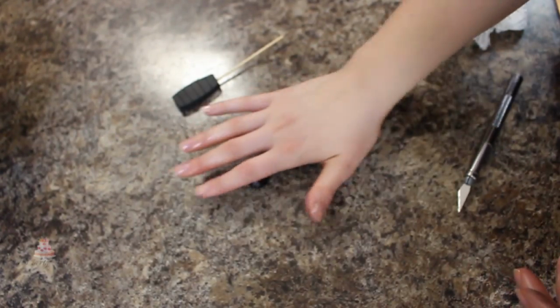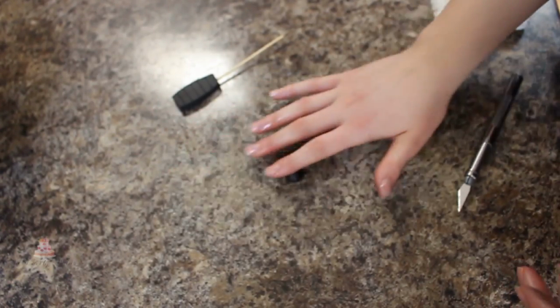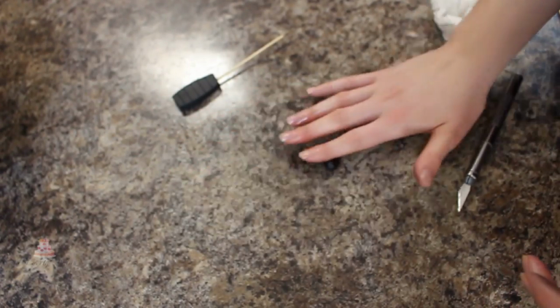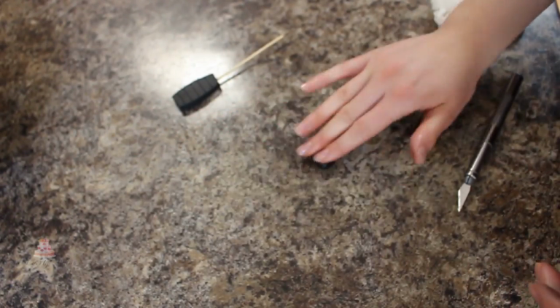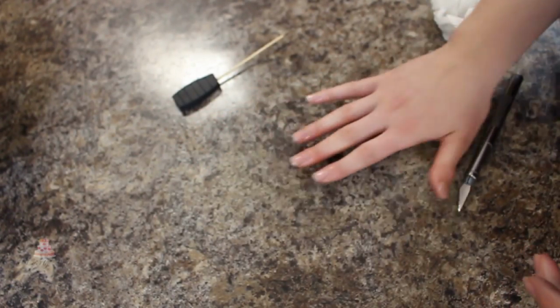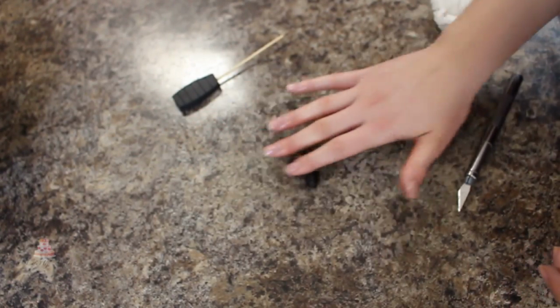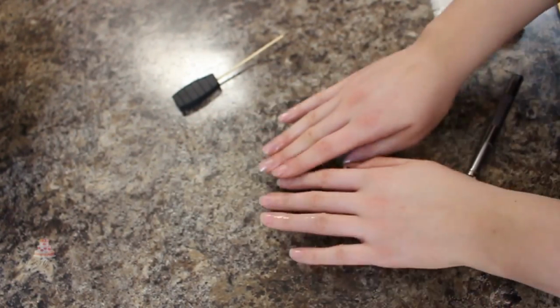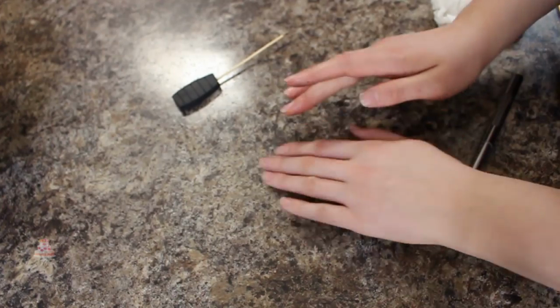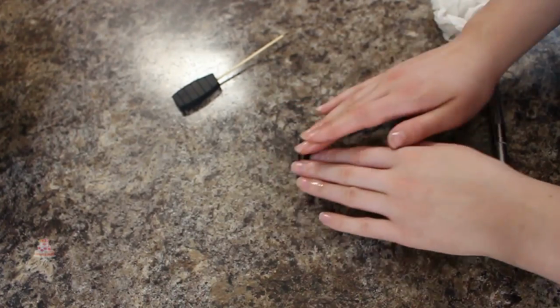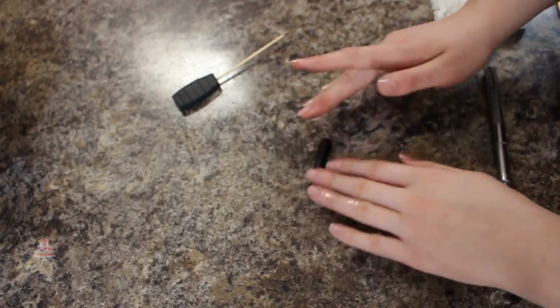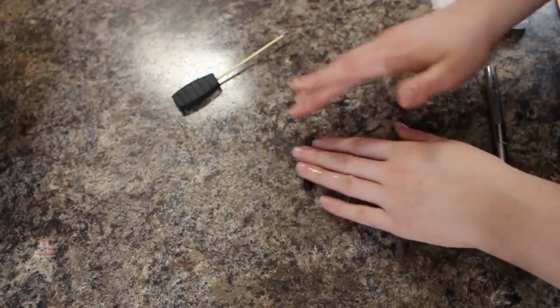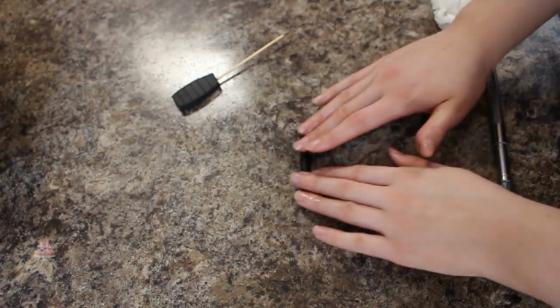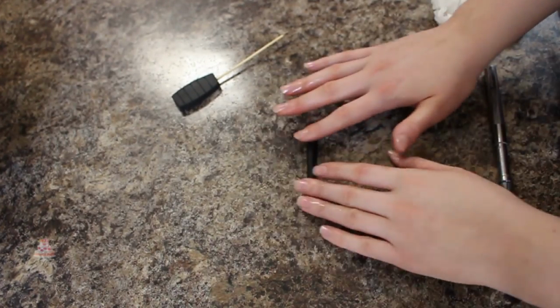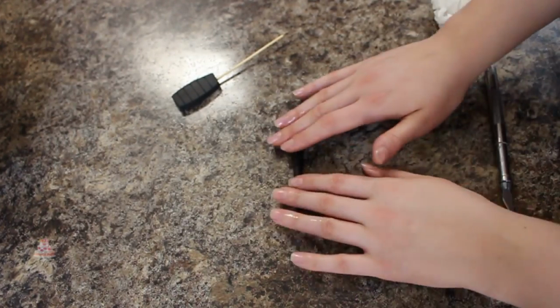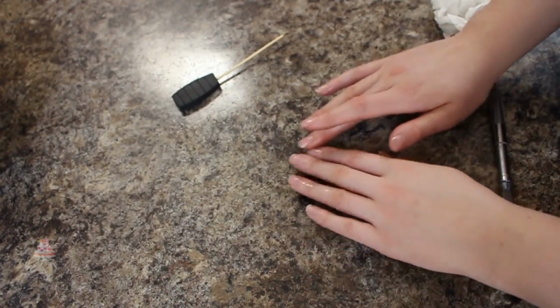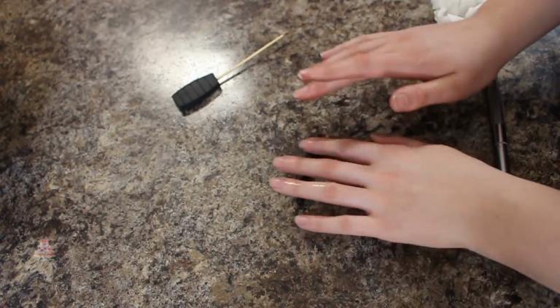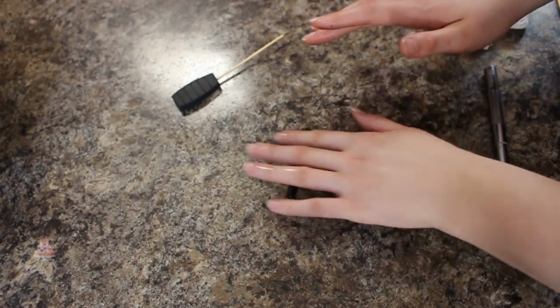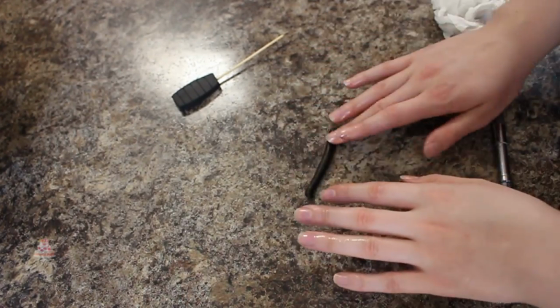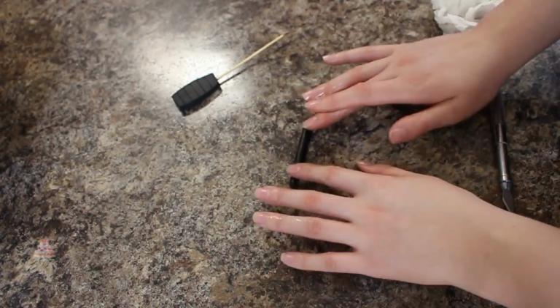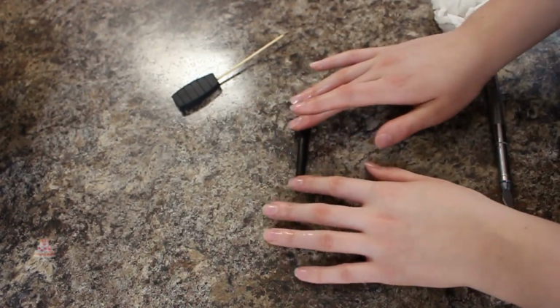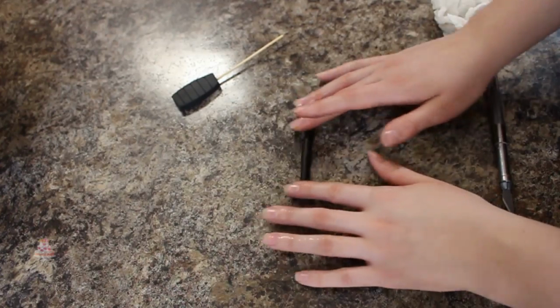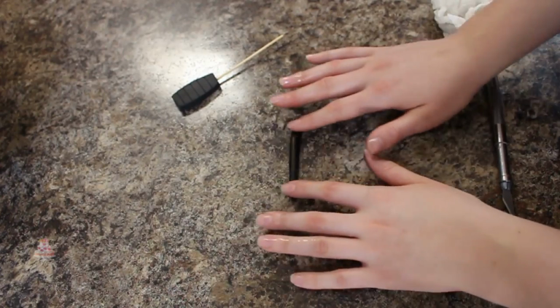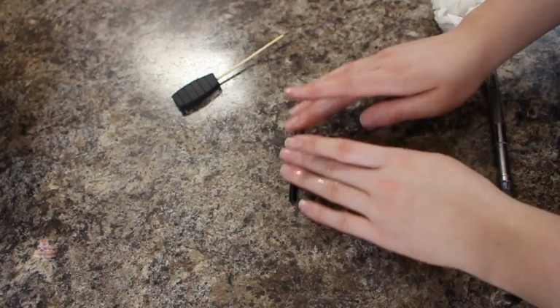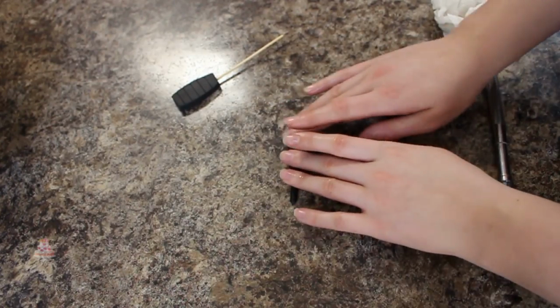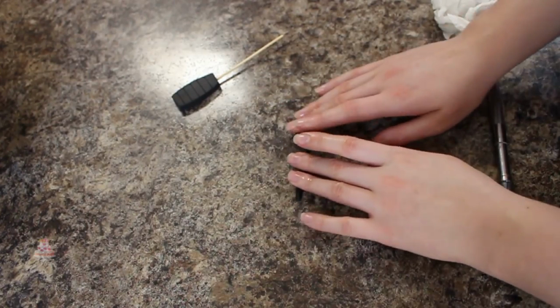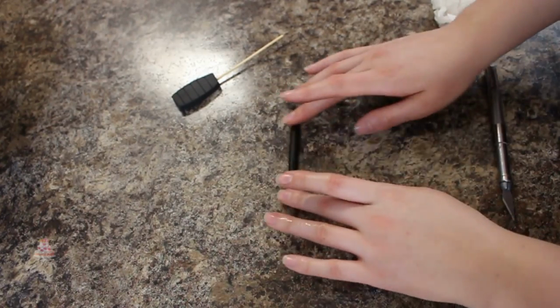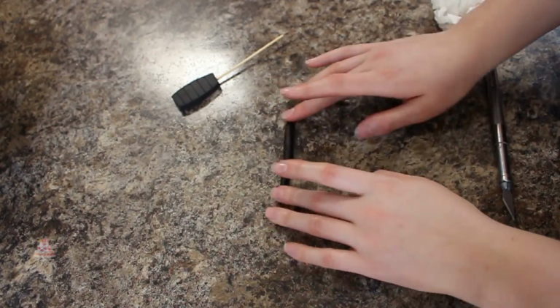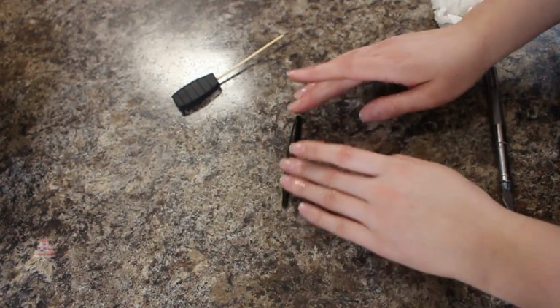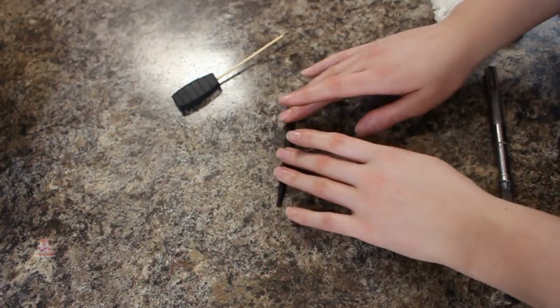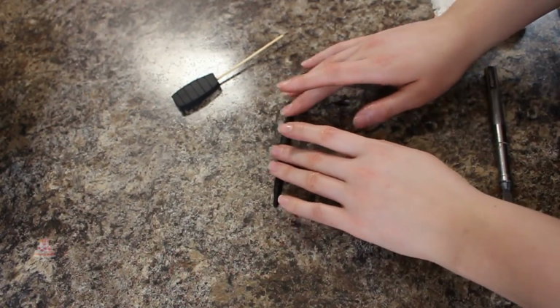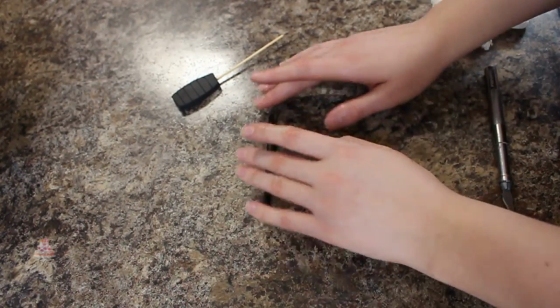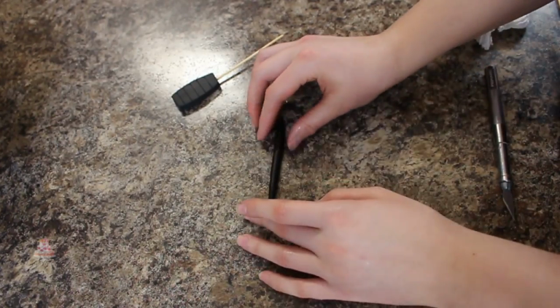To complete the handle for my dagger I rolled out a long snake of black fondant, tapered off the ends, and just curled those in to give it more of a flare, then attached that to the other piece of my handle using some water.